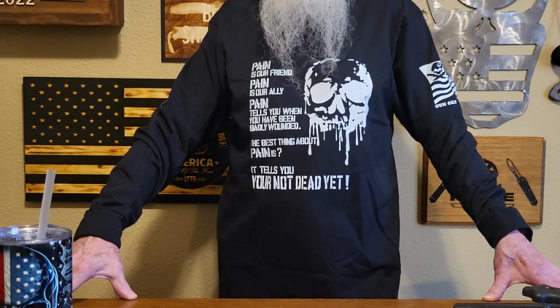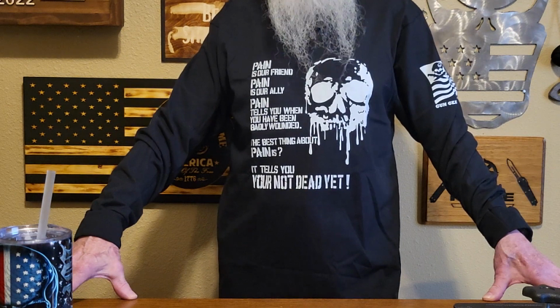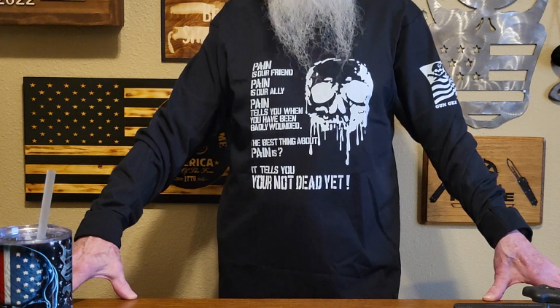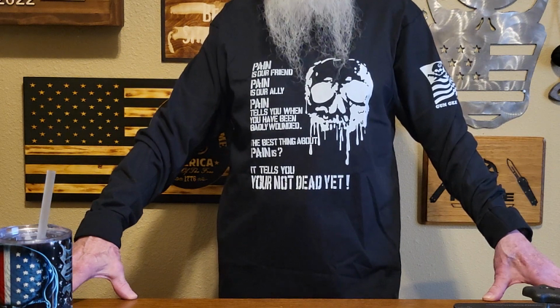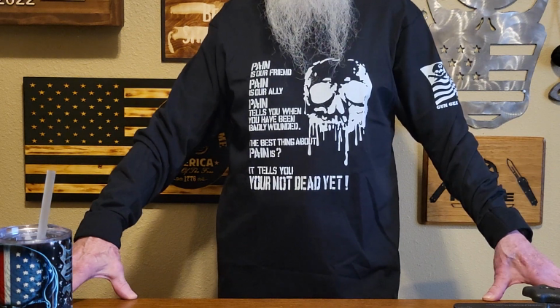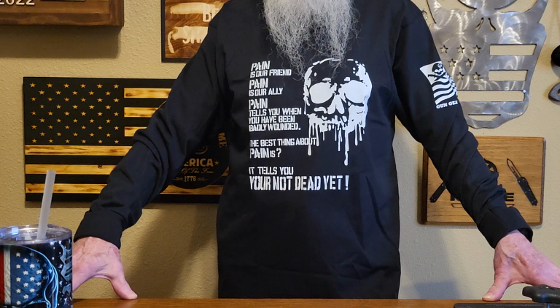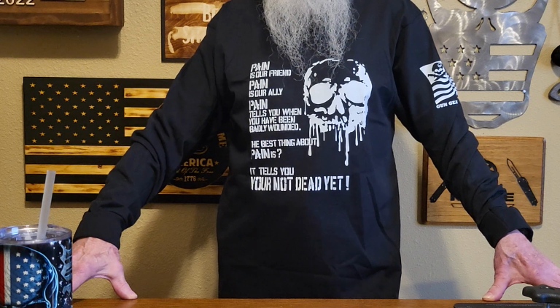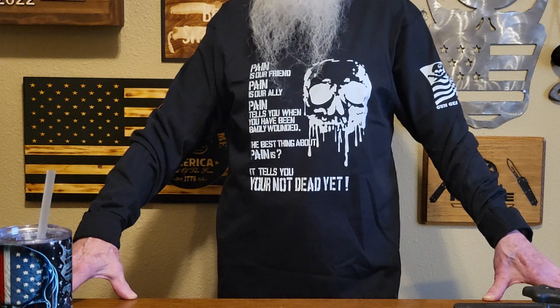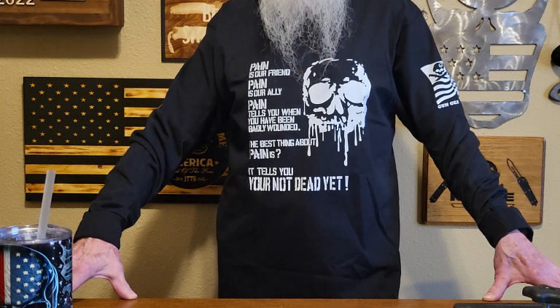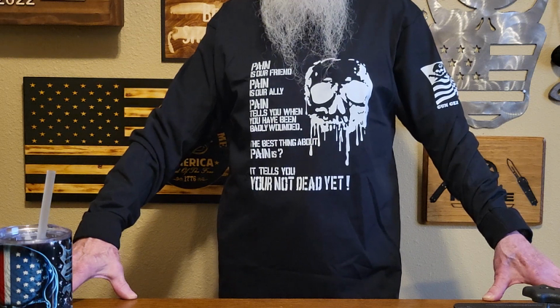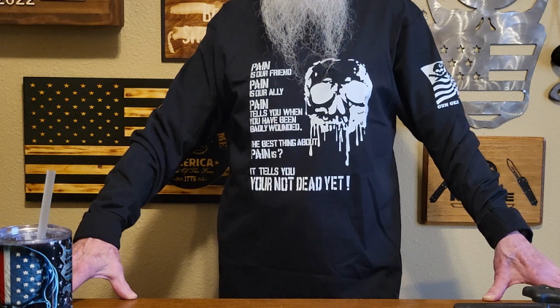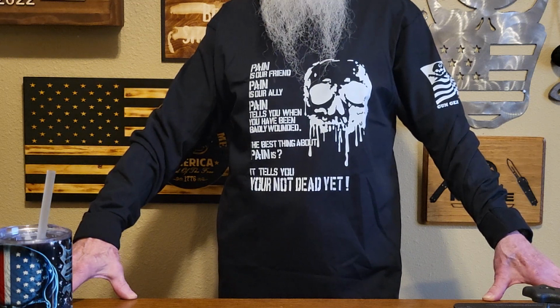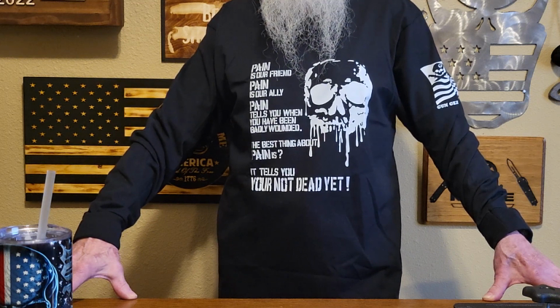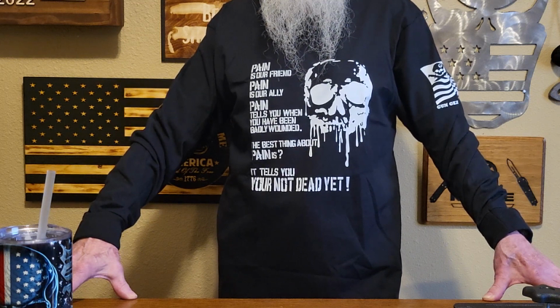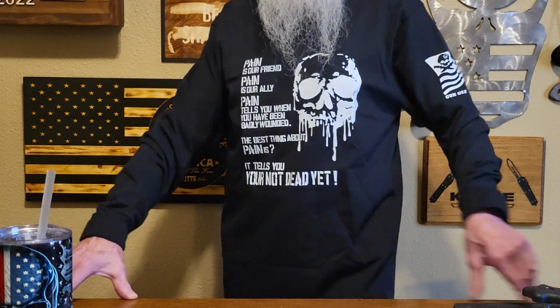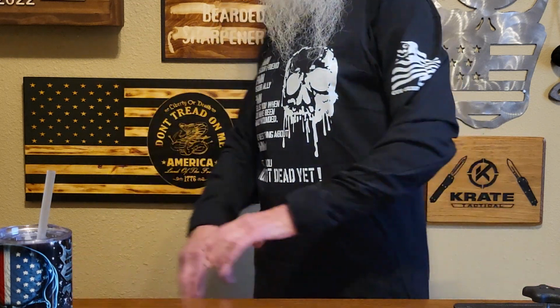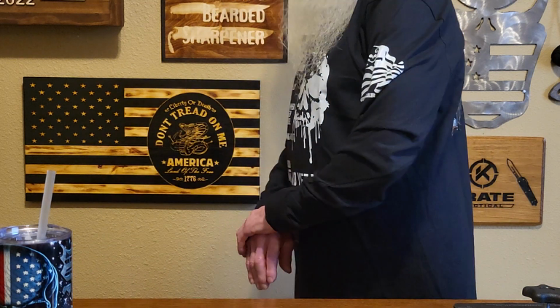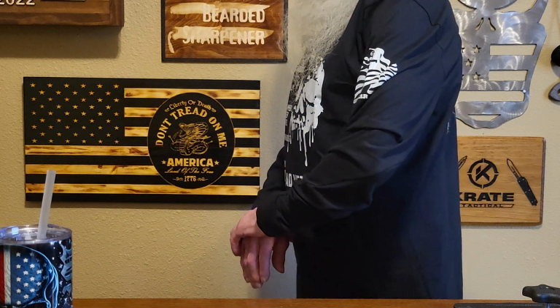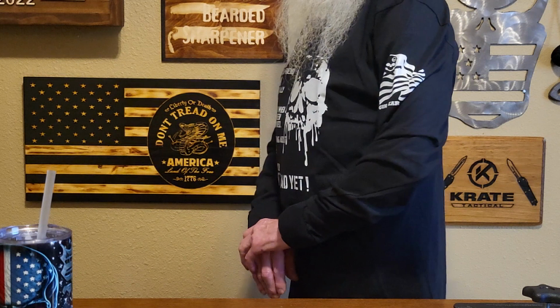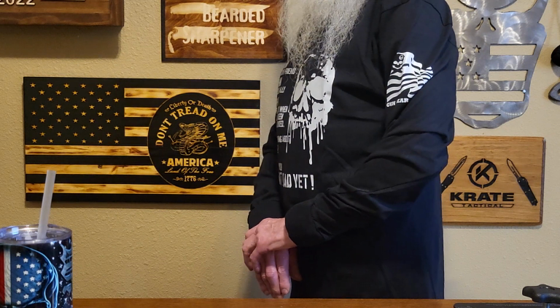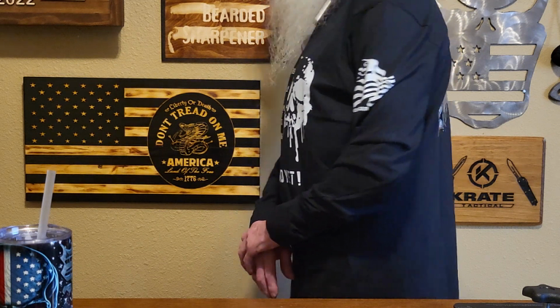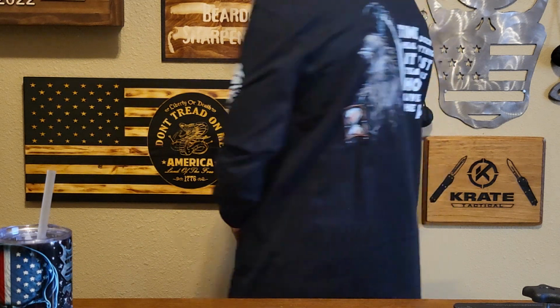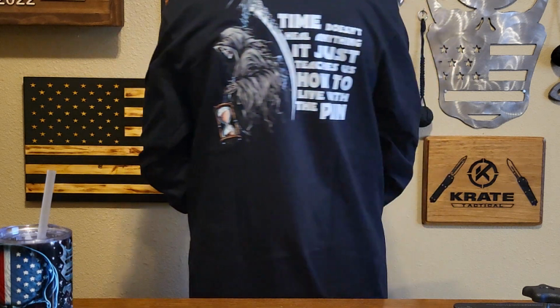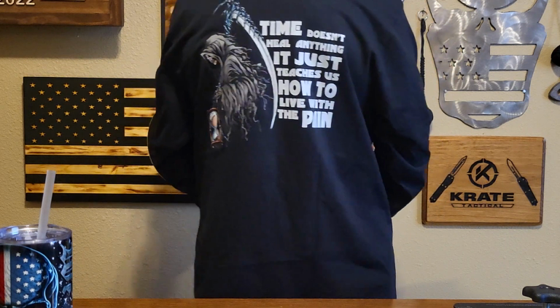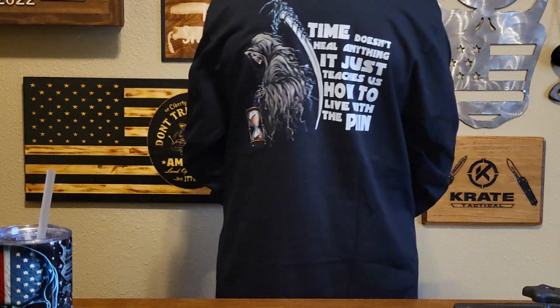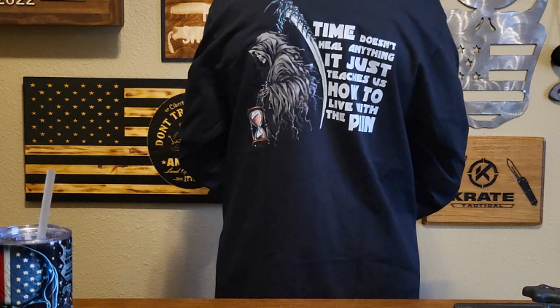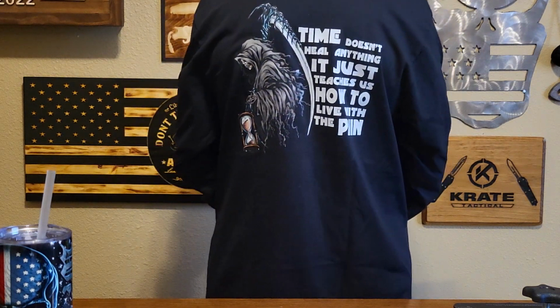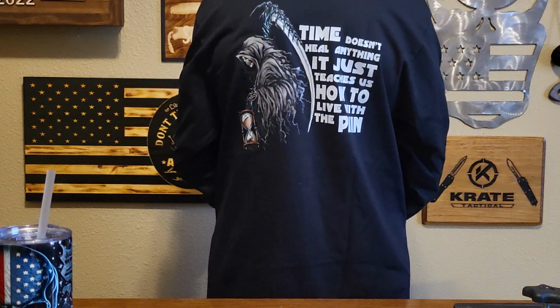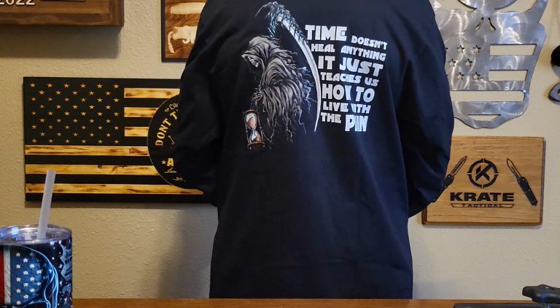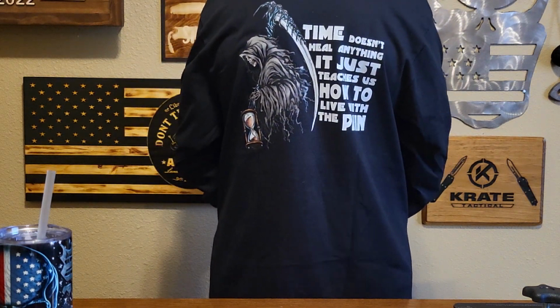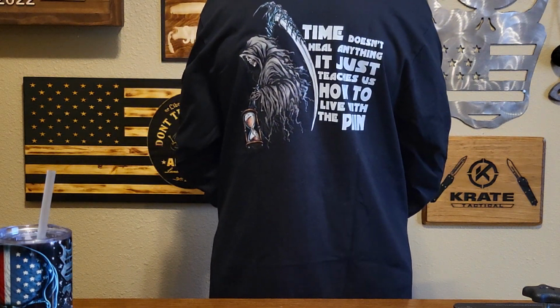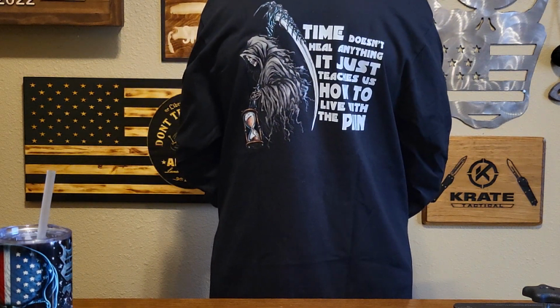Now we have a Payne design shirt. I really like this one. Got the side again, and just everyone take a moment and read what's on the back.